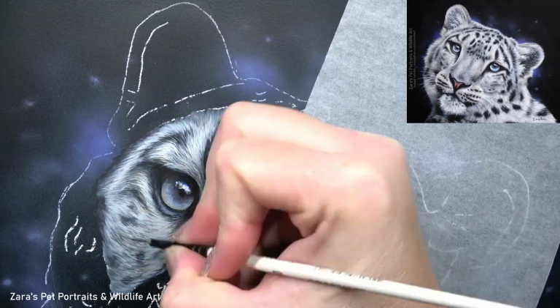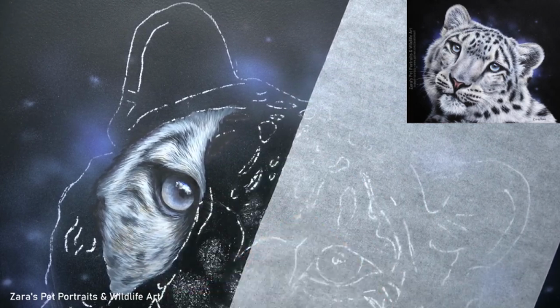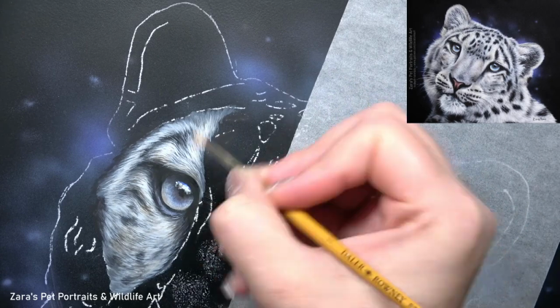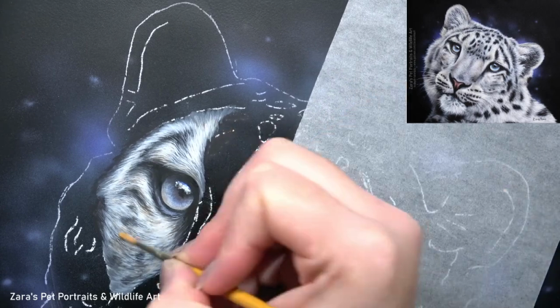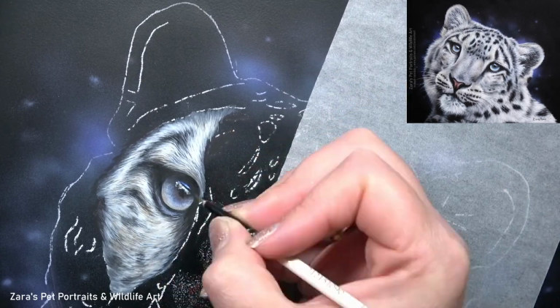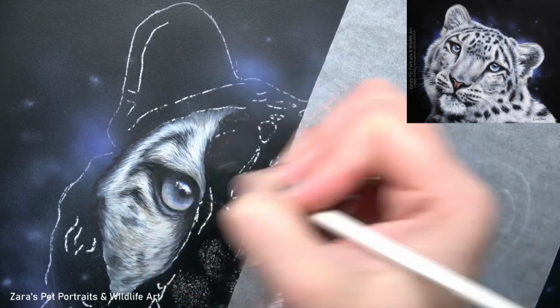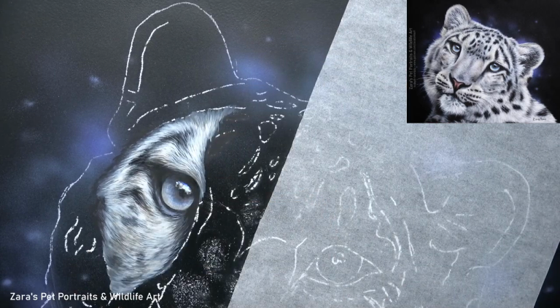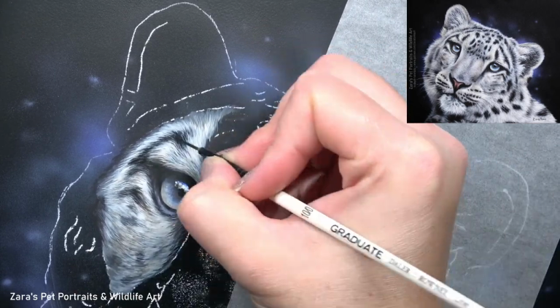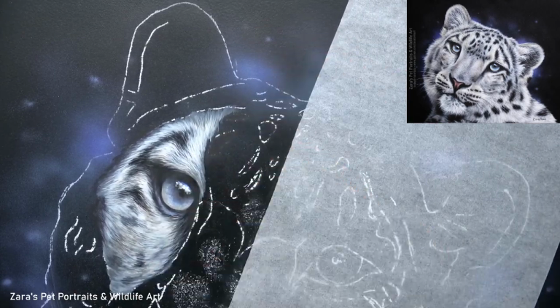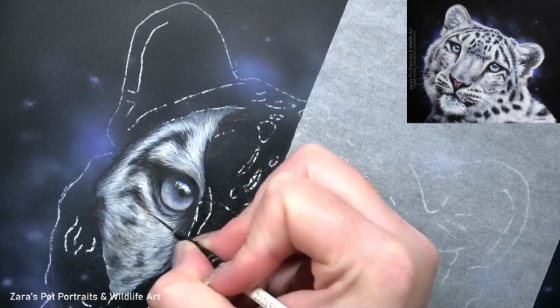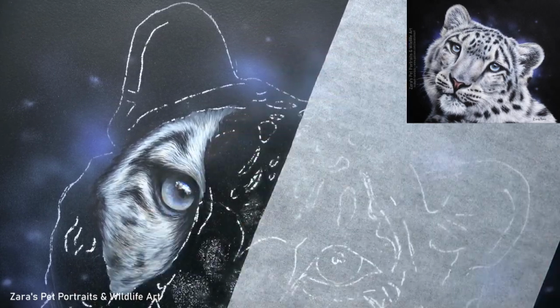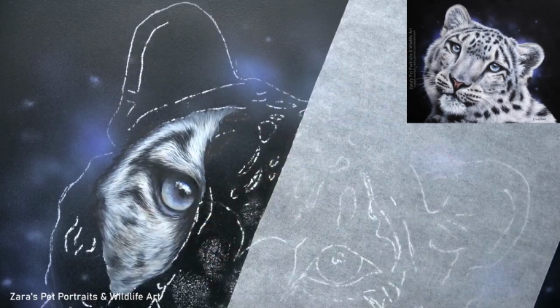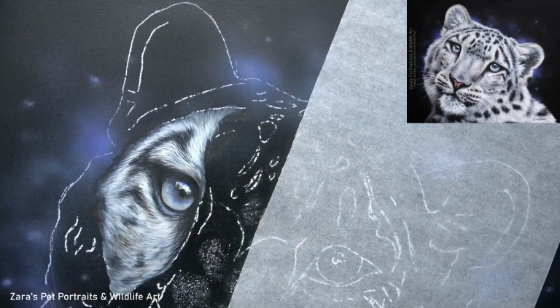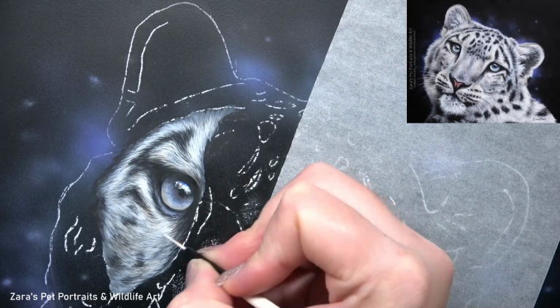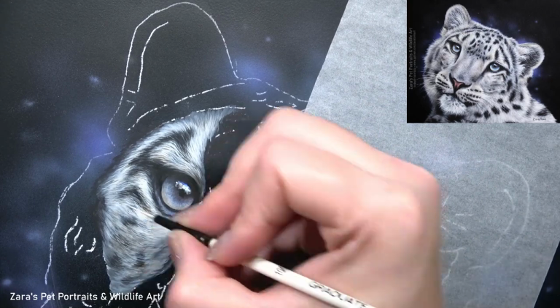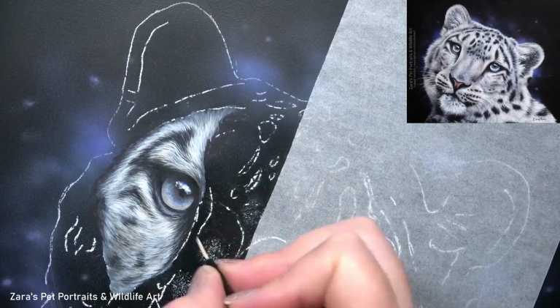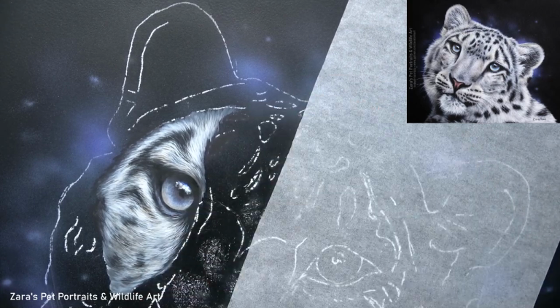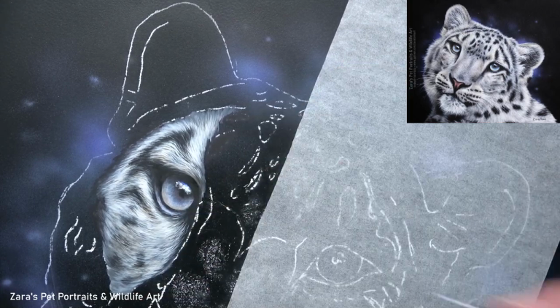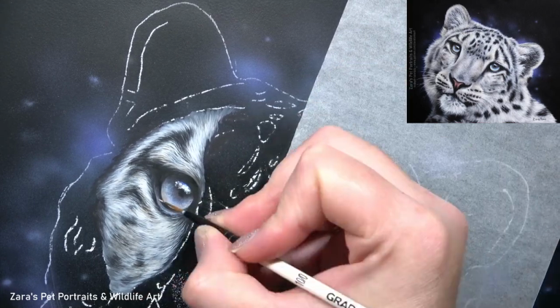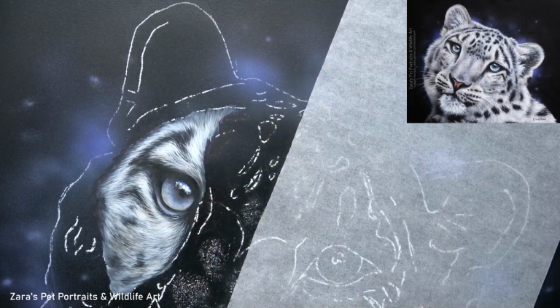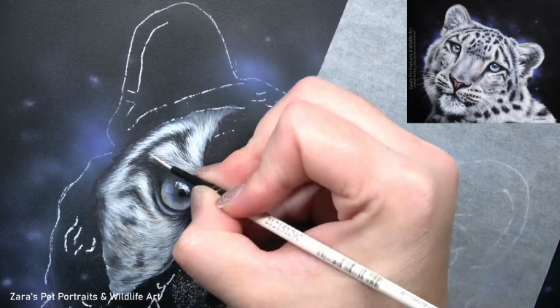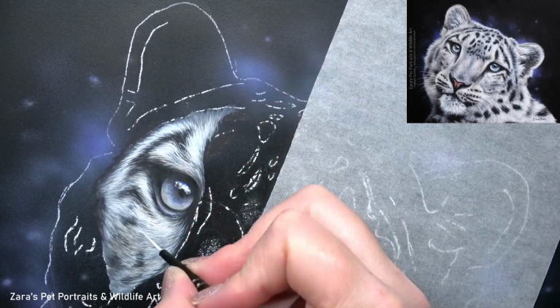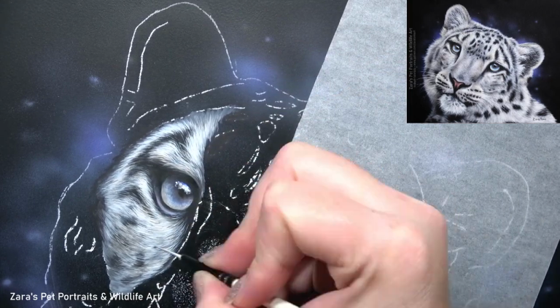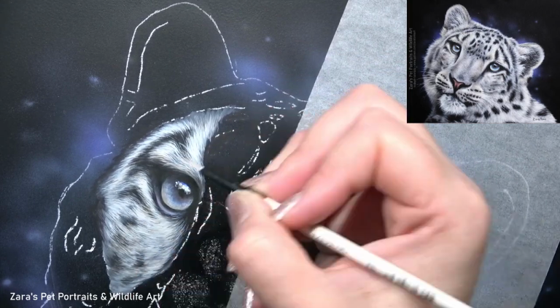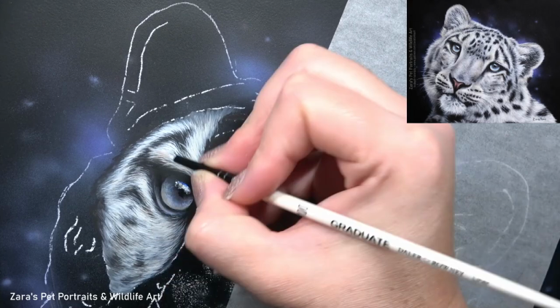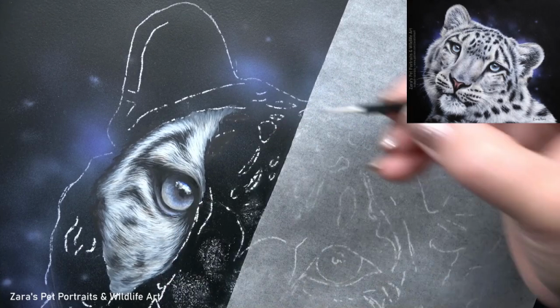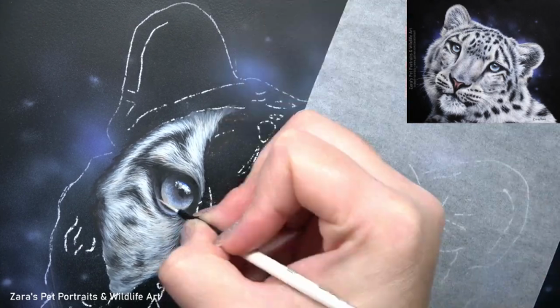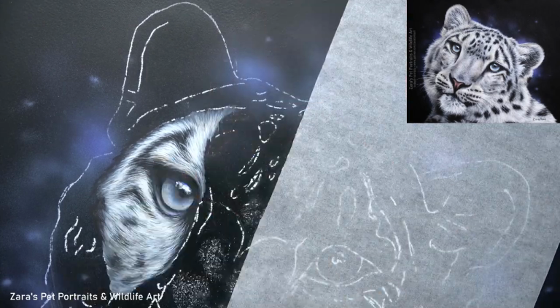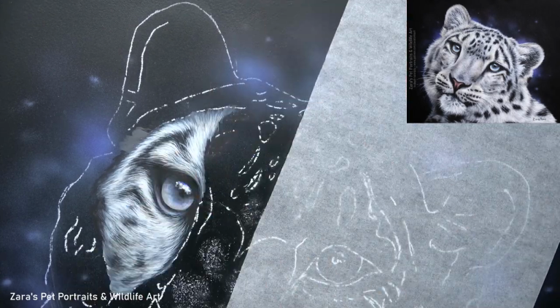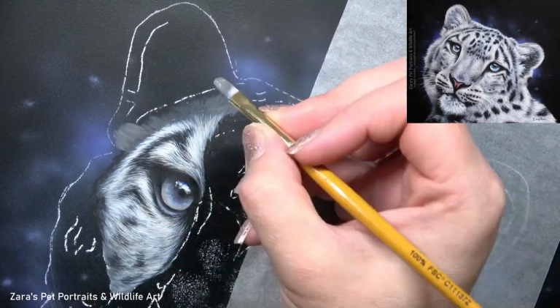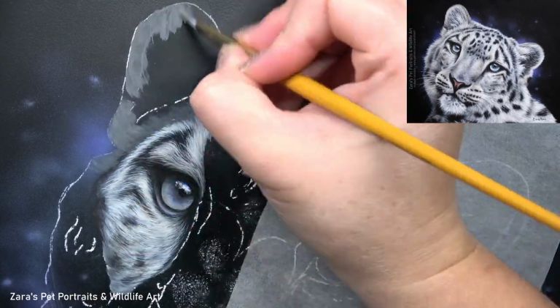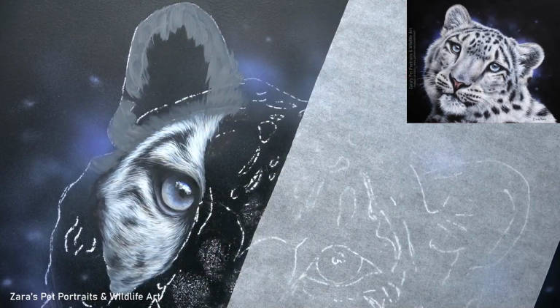I have a video here on YouTube — my top tips for painting realistic fur in acrylics — and I'll link that in the description below if it's of interest. One of the things I mention there is about the importance of fur direction, fur length, and fur thickness.